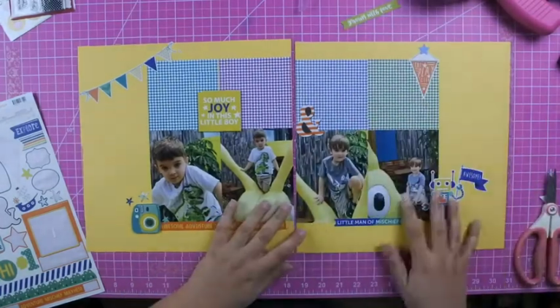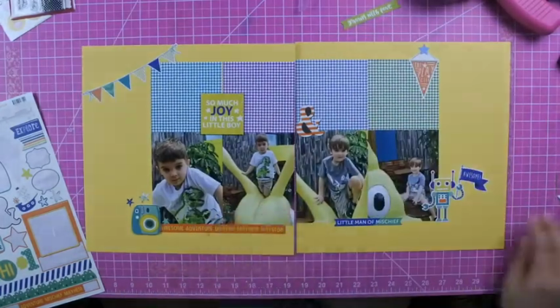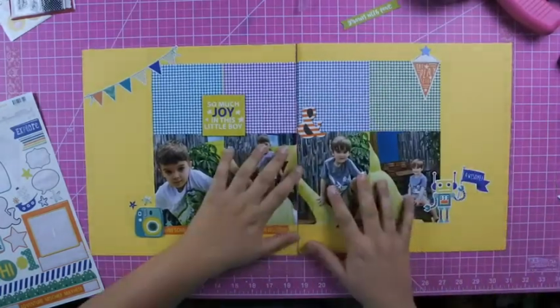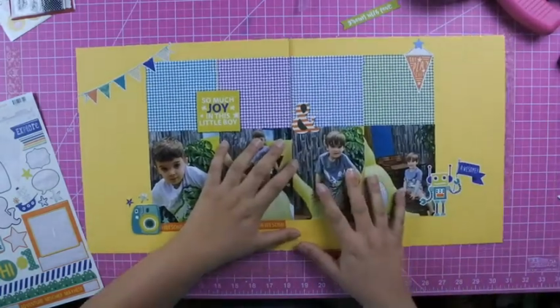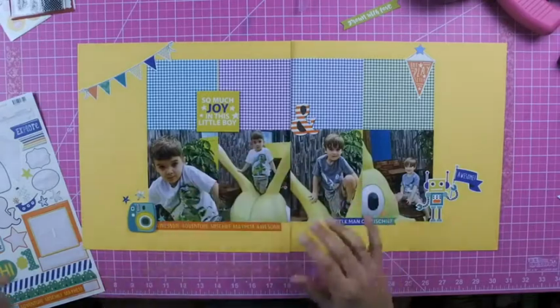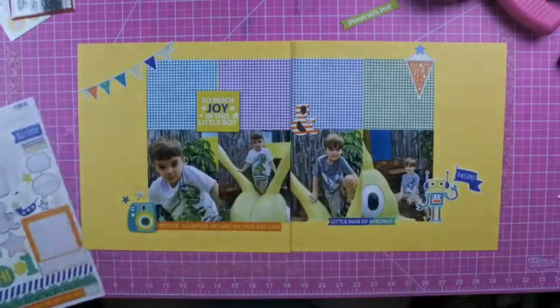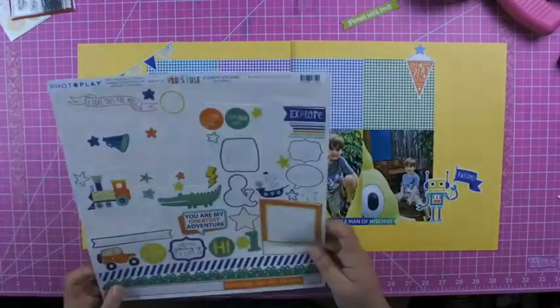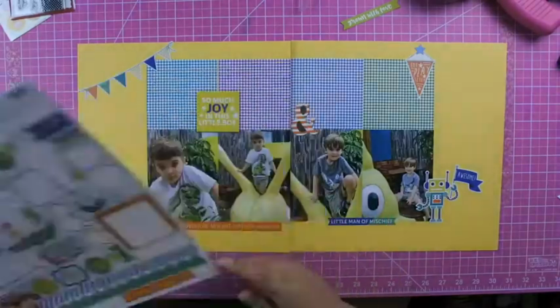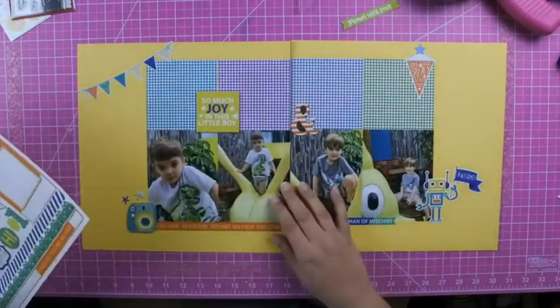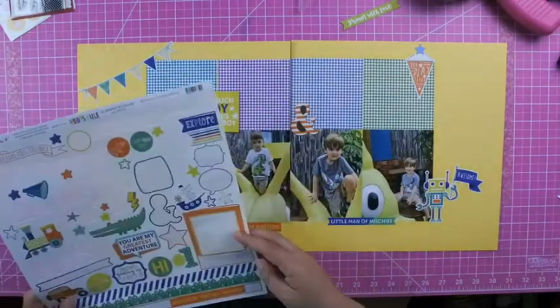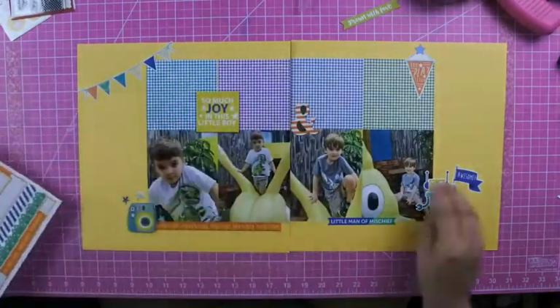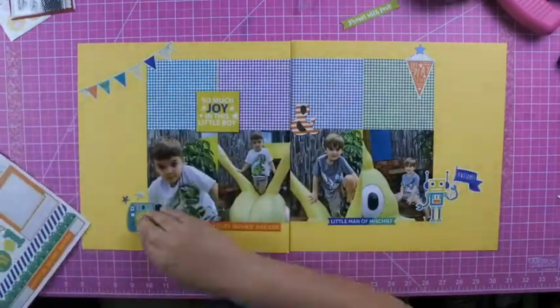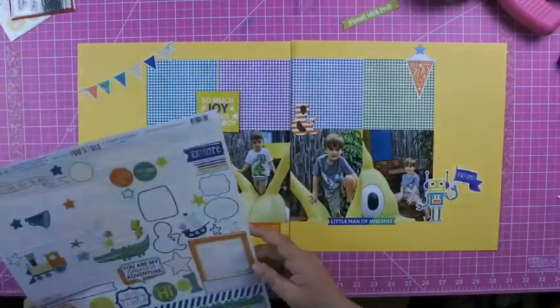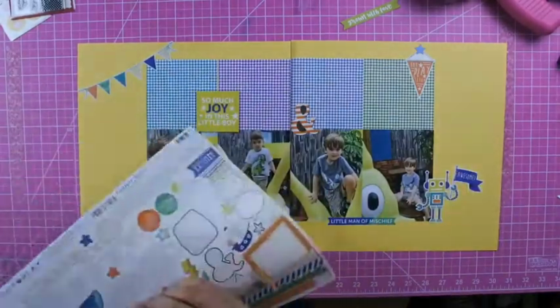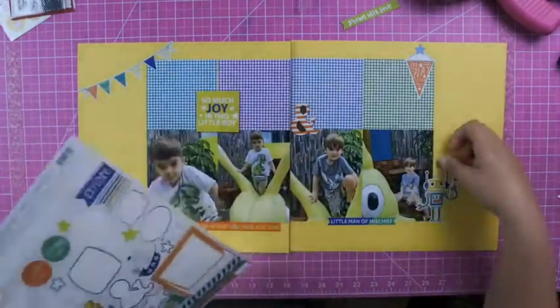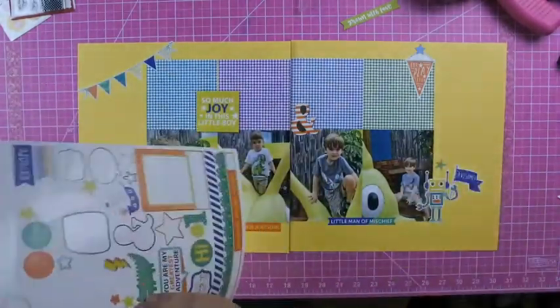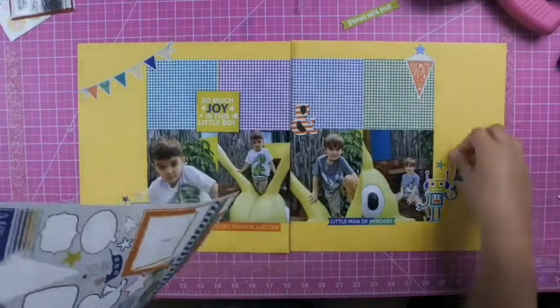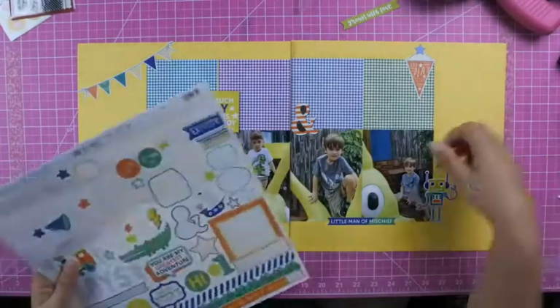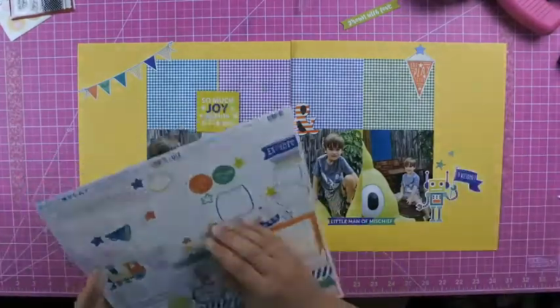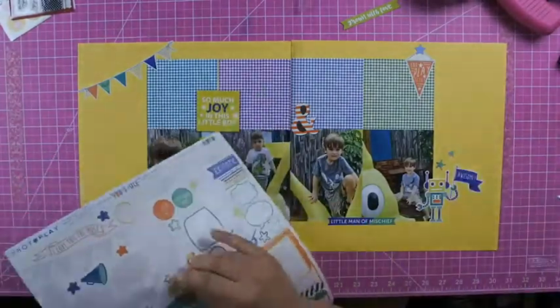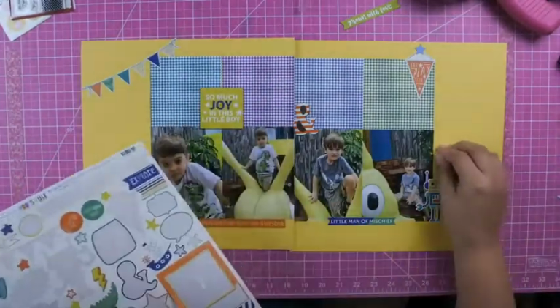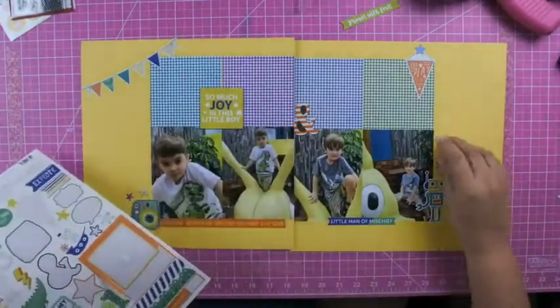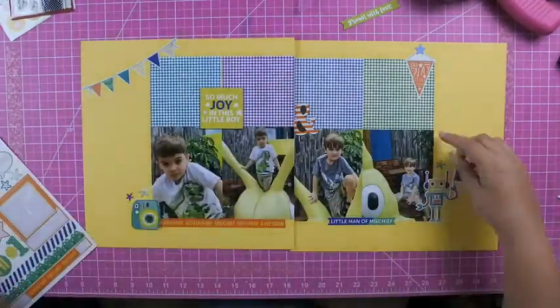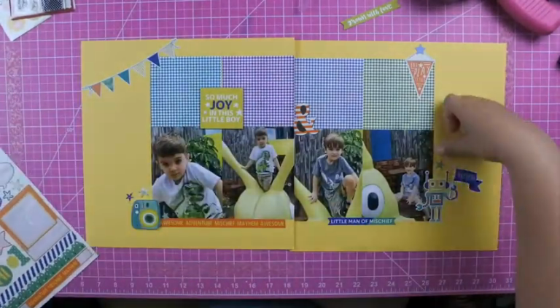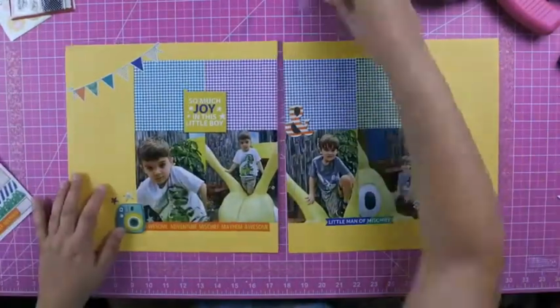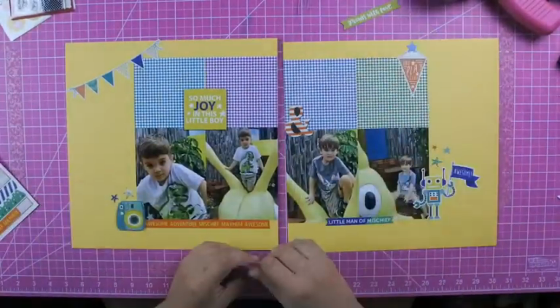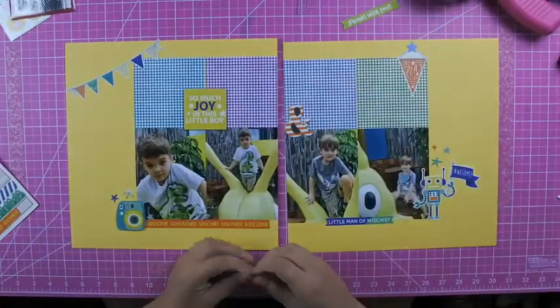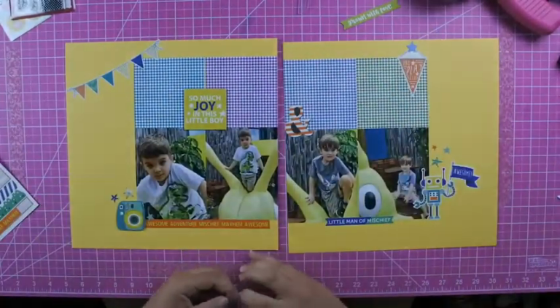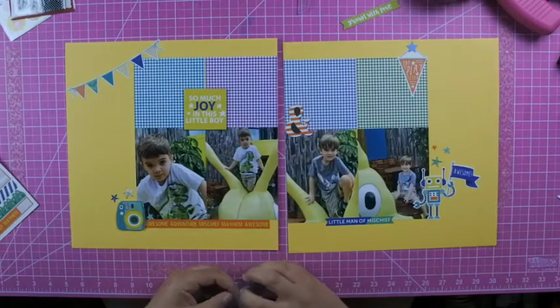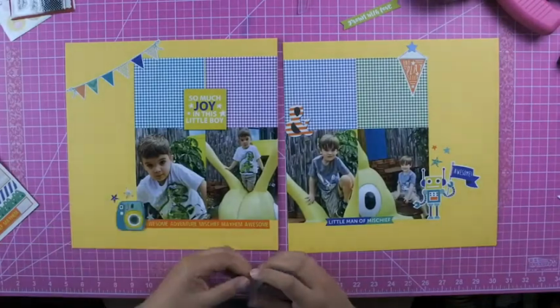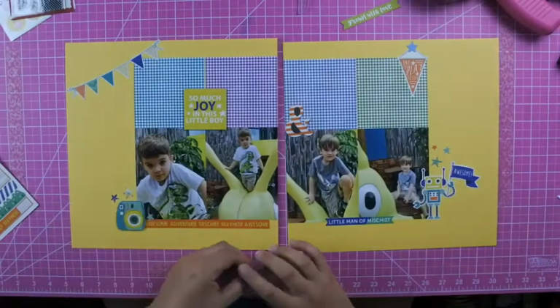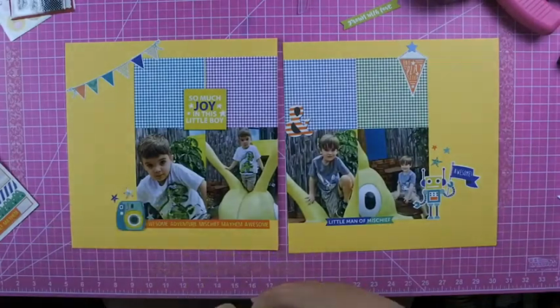The journaling I'm going to do just talks about how these little boys are definitely all boys. My title ends up being 'Snips and Snails' — like the little nursery rhyme of snips and snails and puppy dog tails.